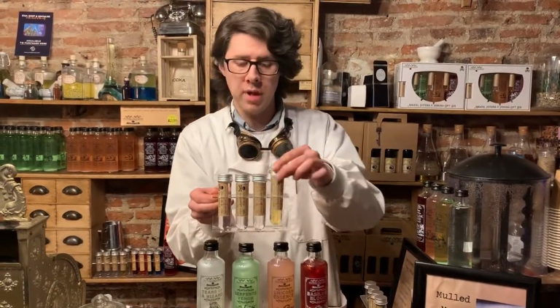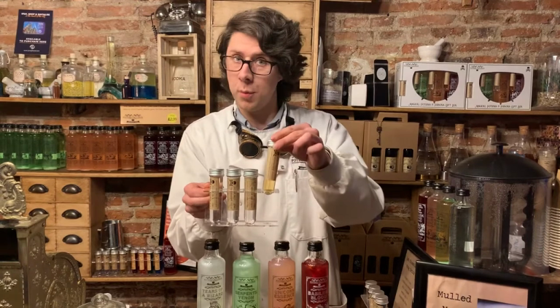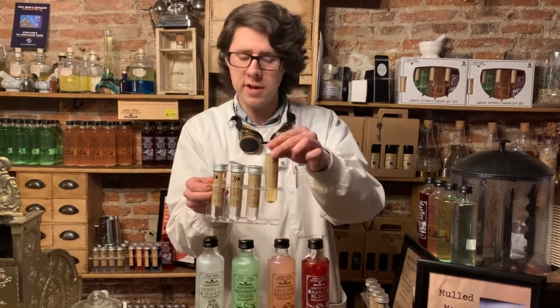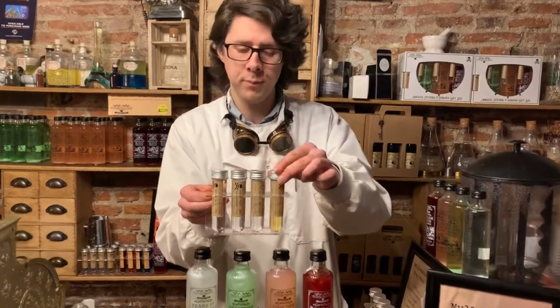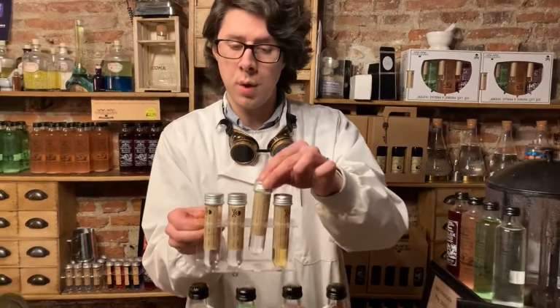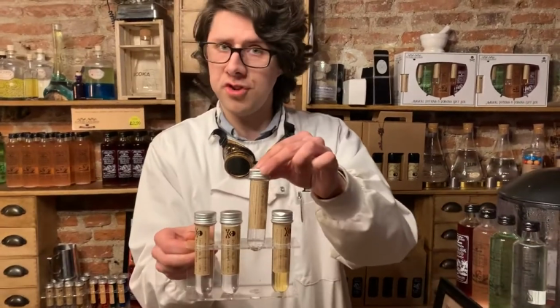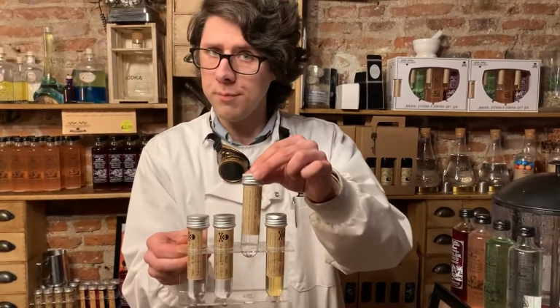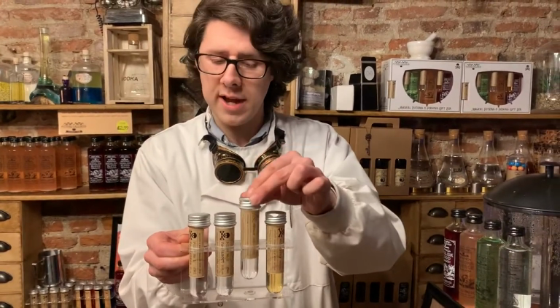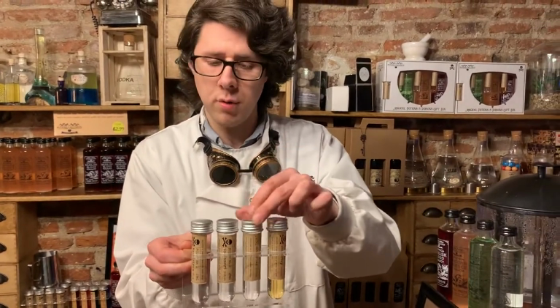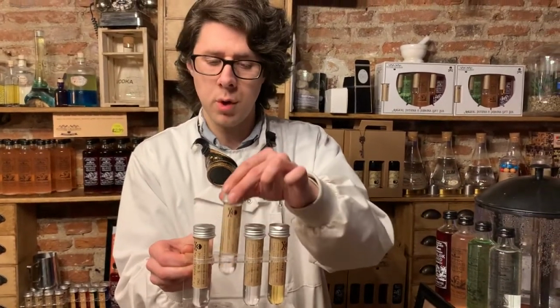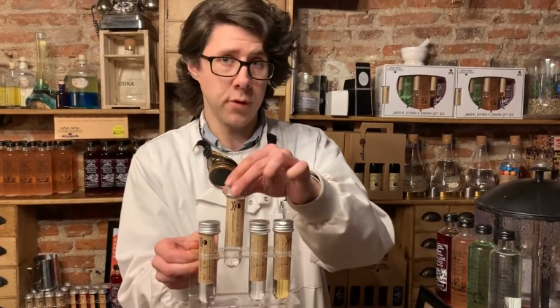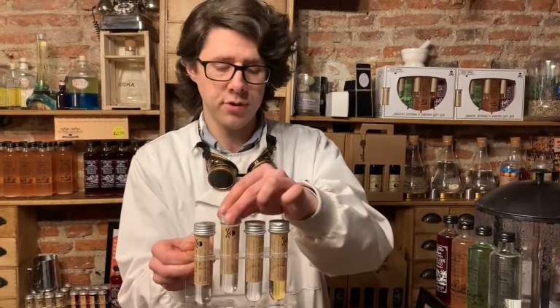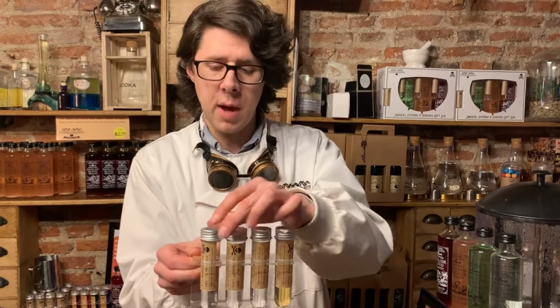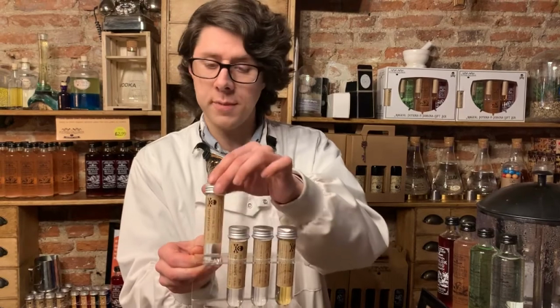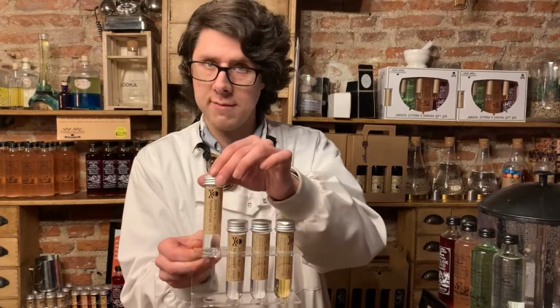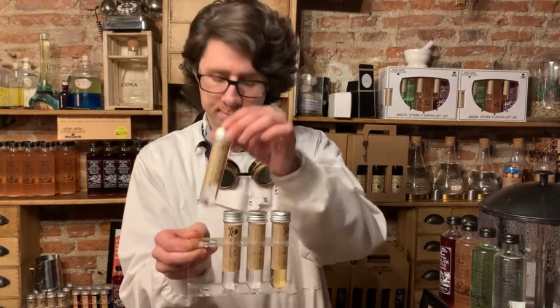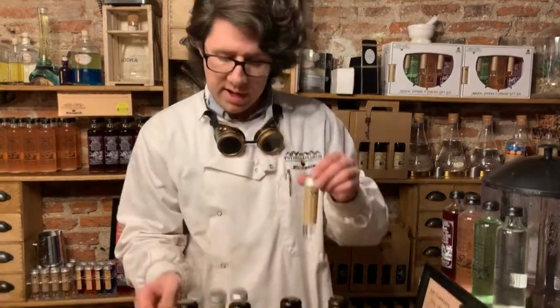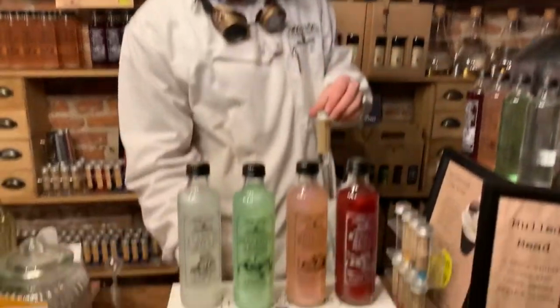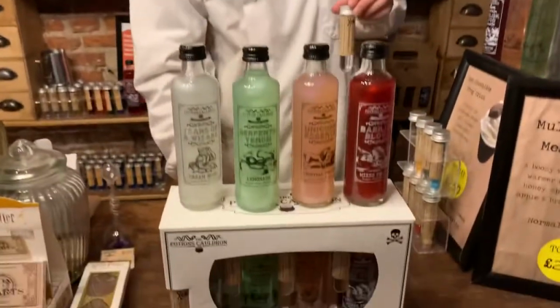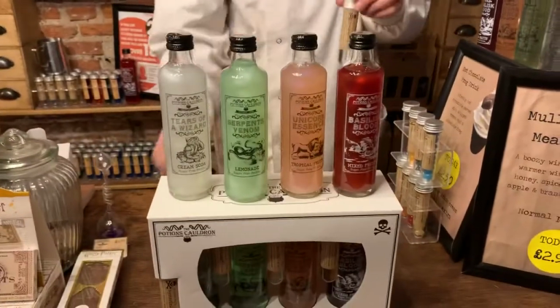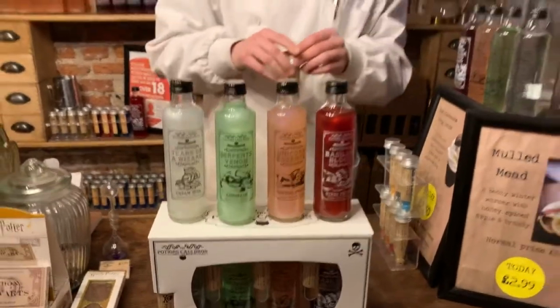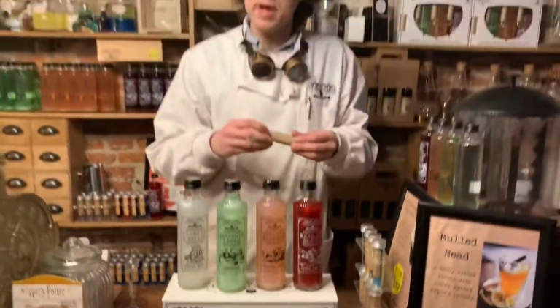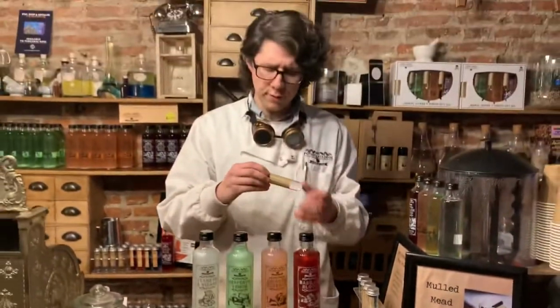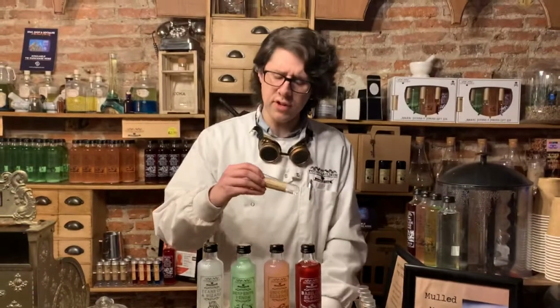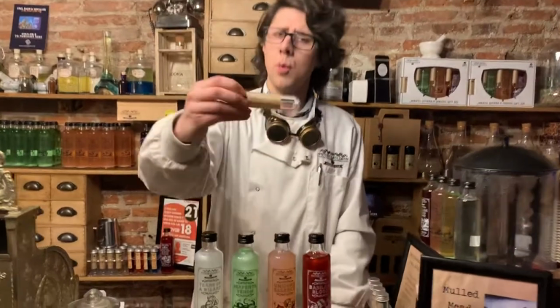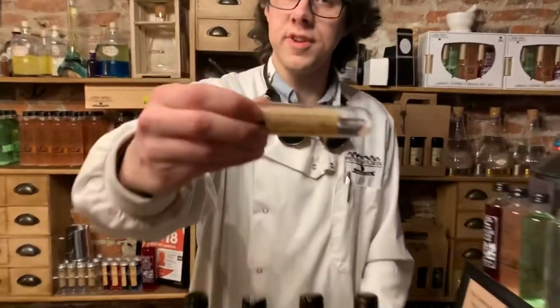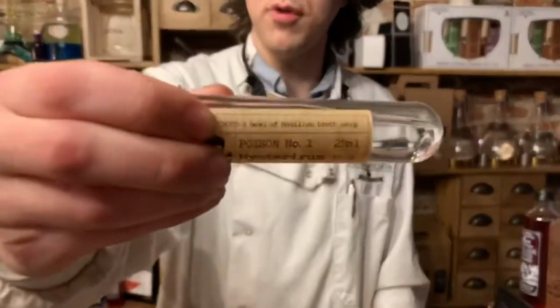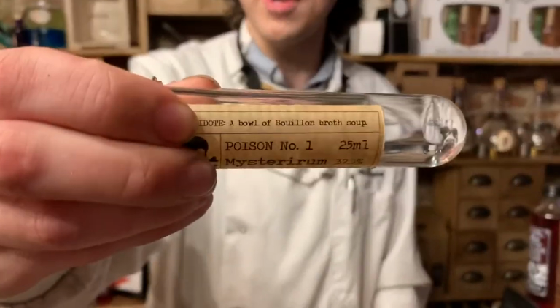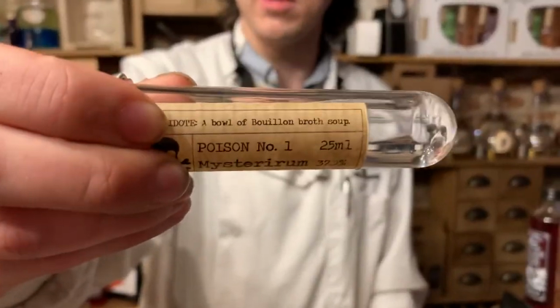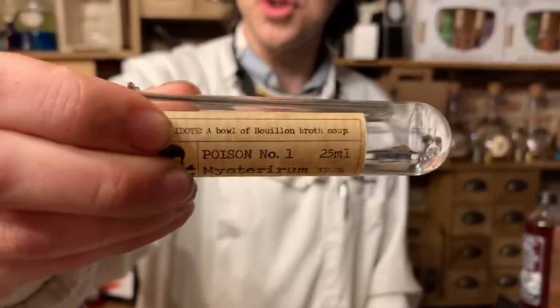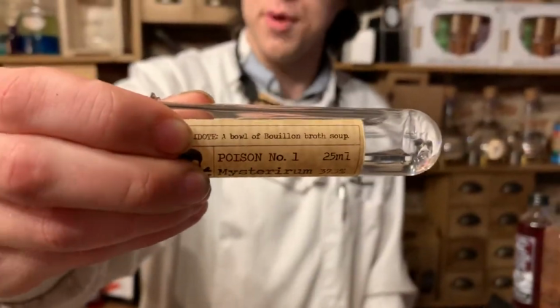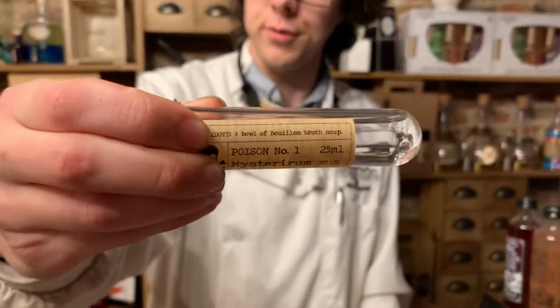We have here the Wizard Mead, the Witch's Gin, brewed right here in York. We have the Vodka Mort. And we have Mysterium. Now obviously, drinking too many poisons can of course be a bad thing. So for that reason, we do put an antidote on each and every vial, just in case you overindulge.